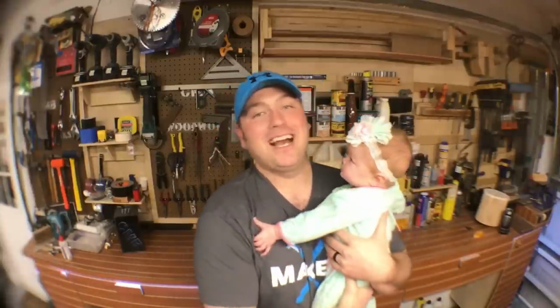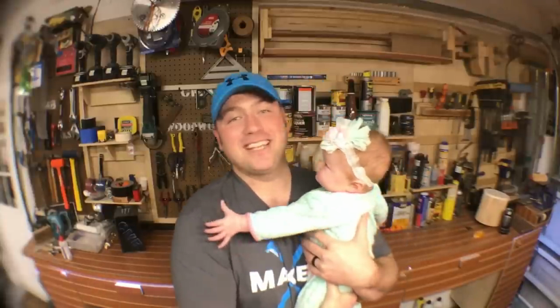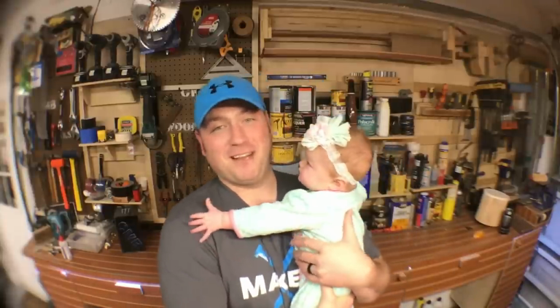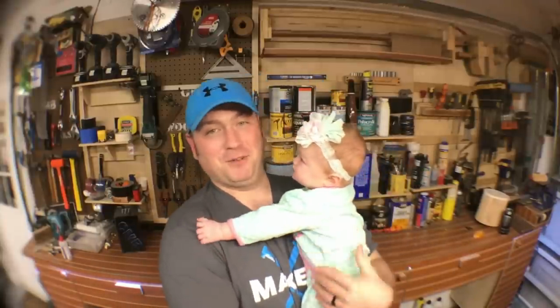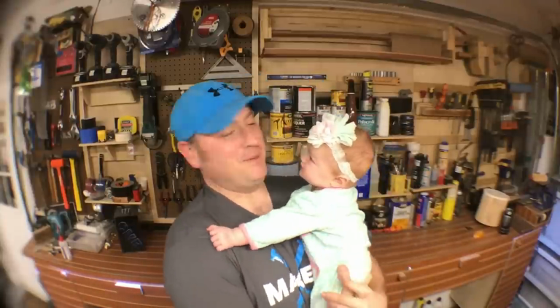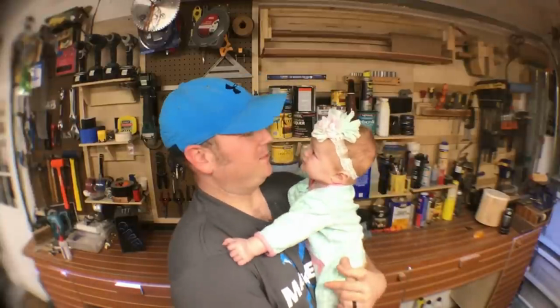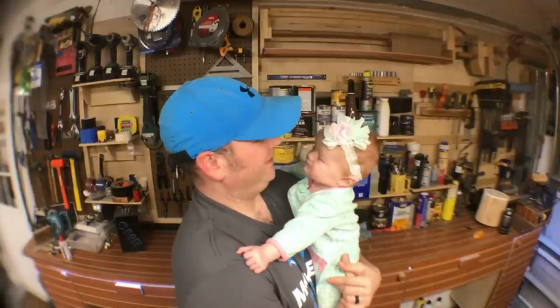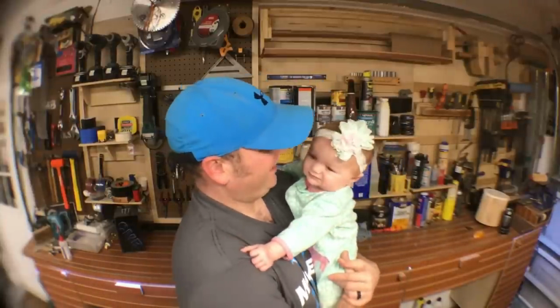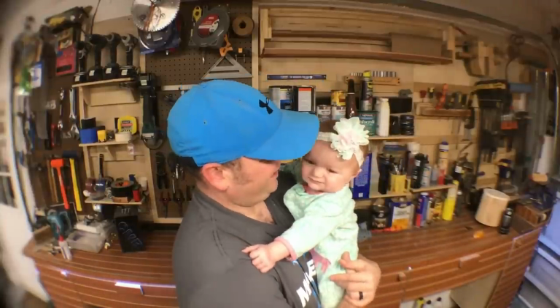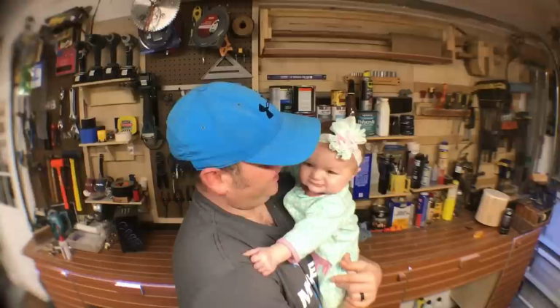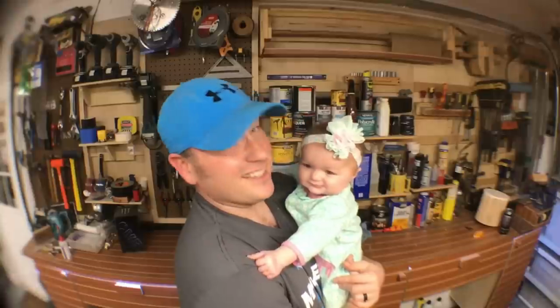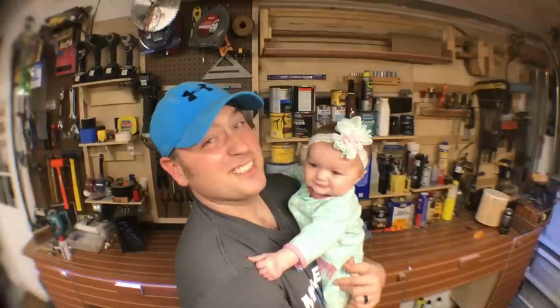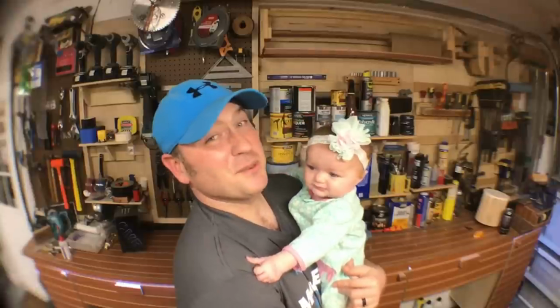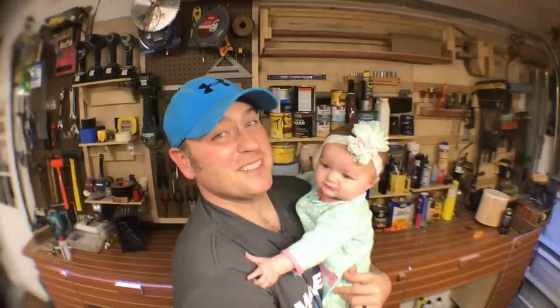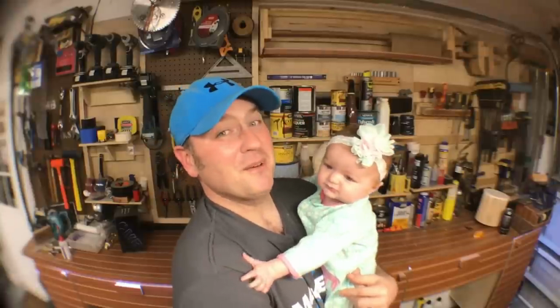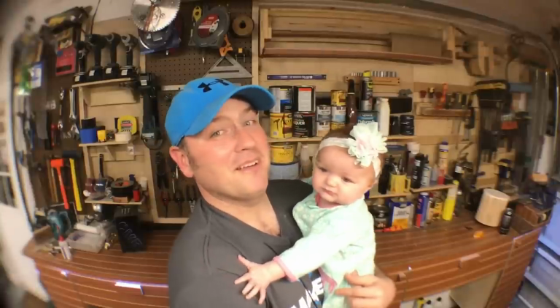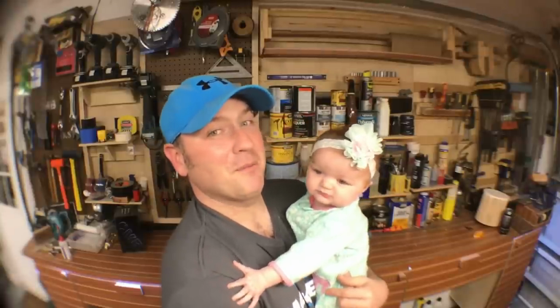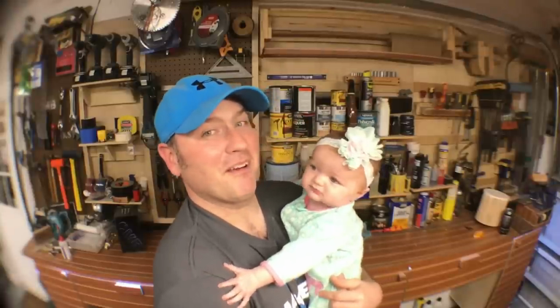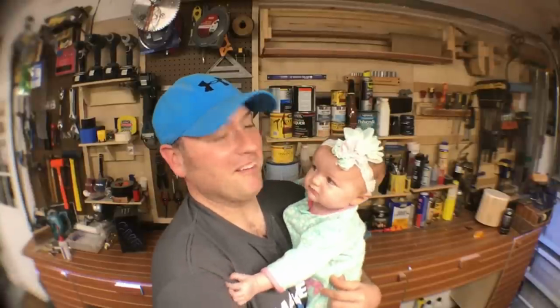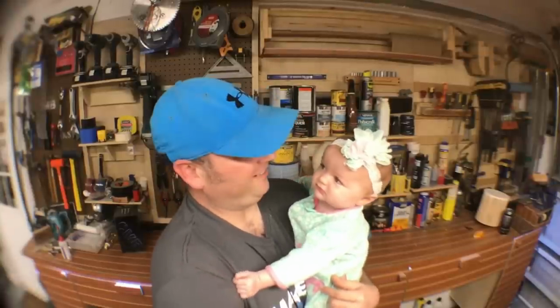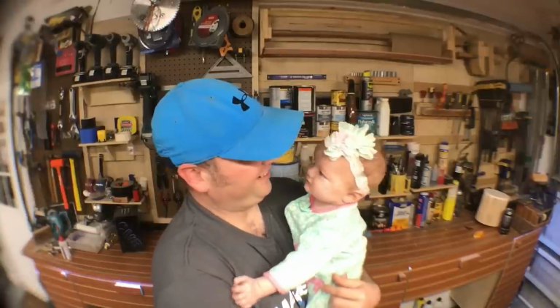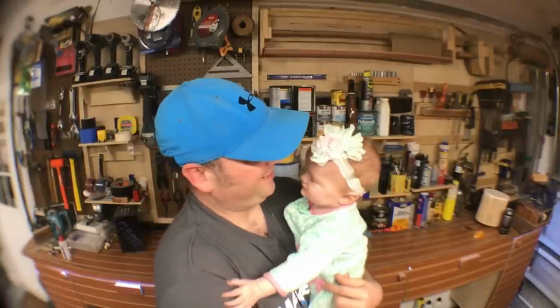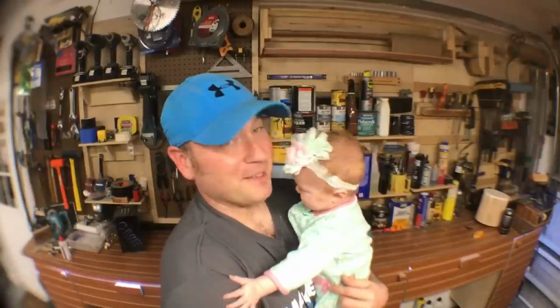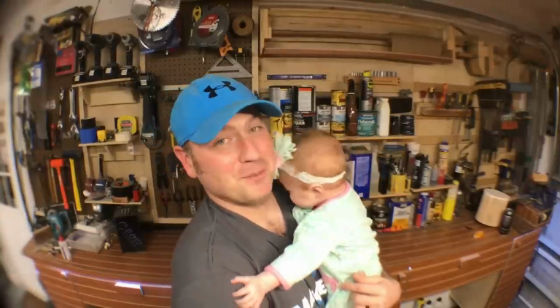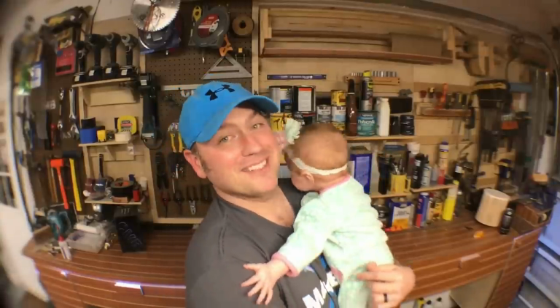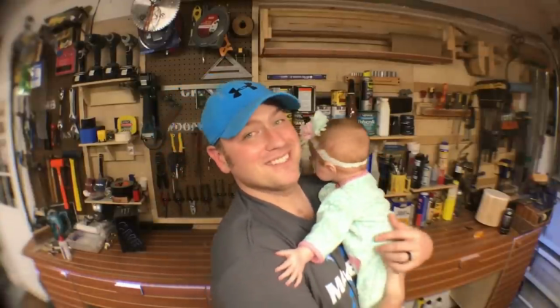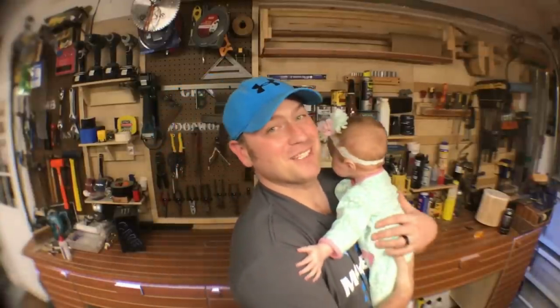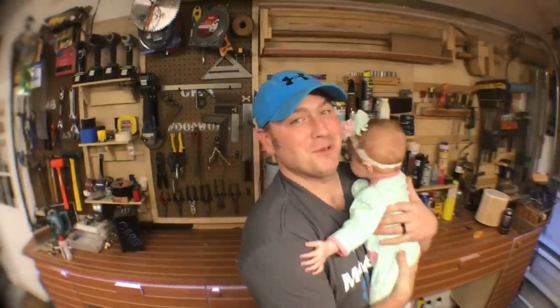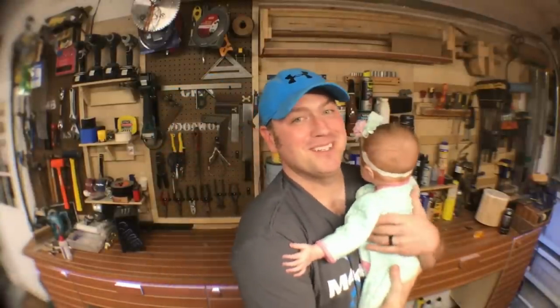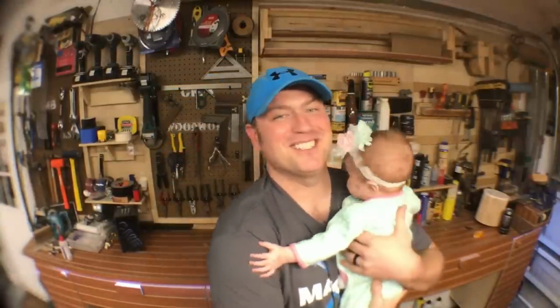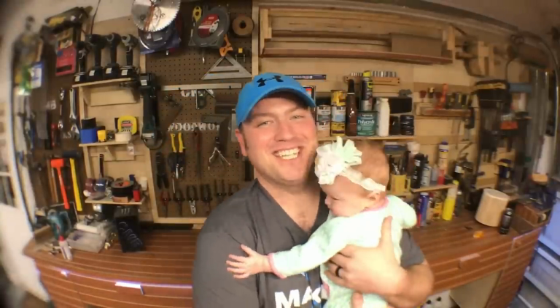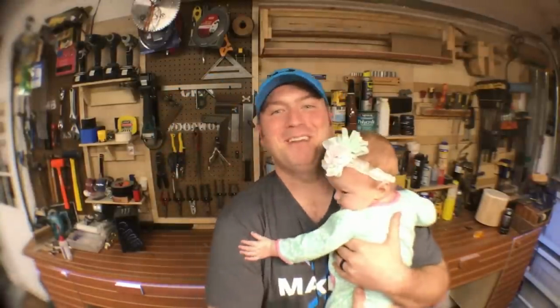Guys, thanks a lot for joining me with this one. She was awake, so I had to bring her out here — it was a blast. Thanks for joining me. See you next time.